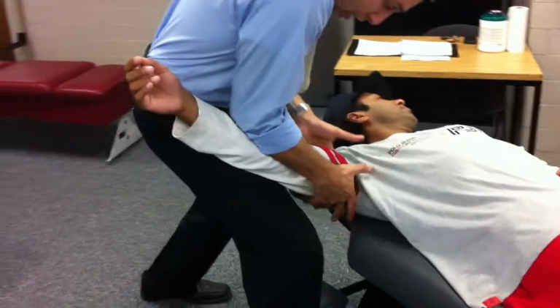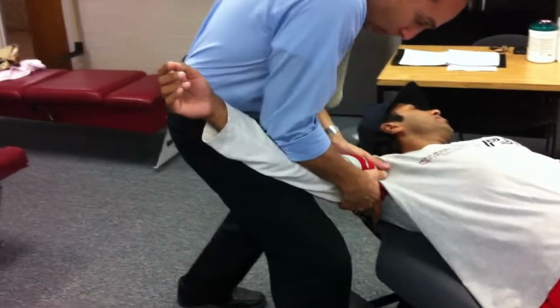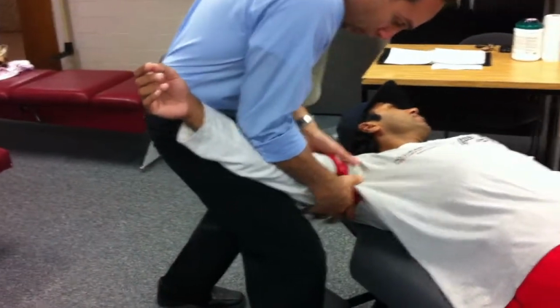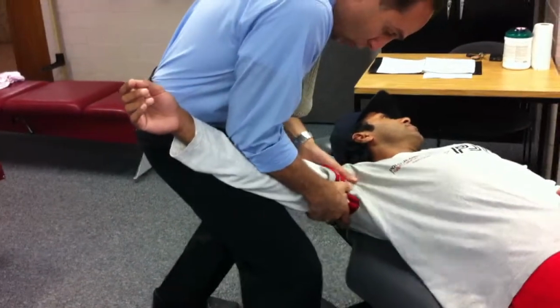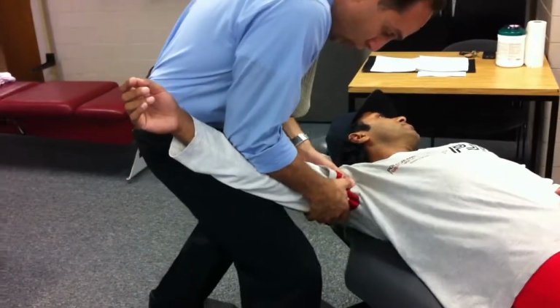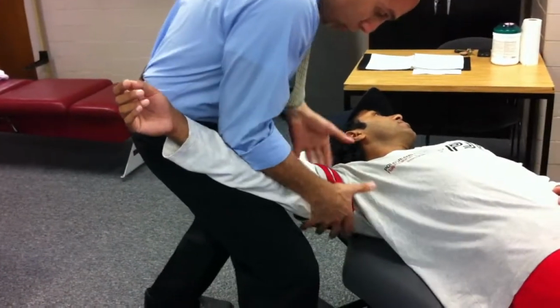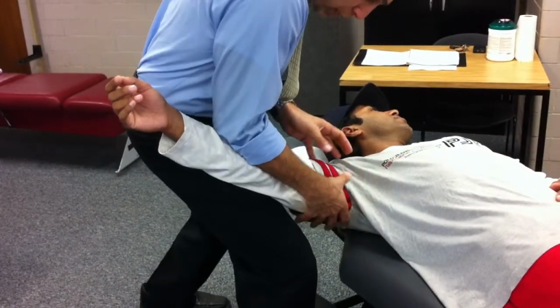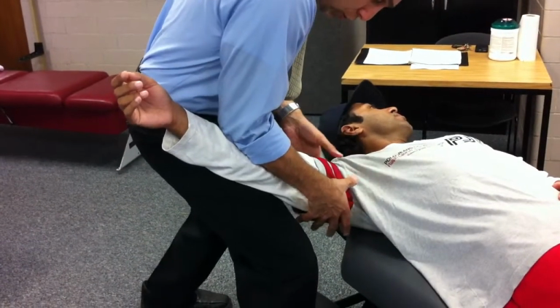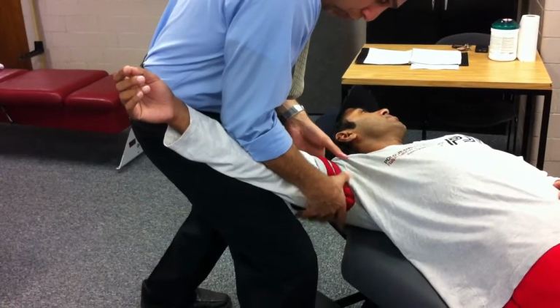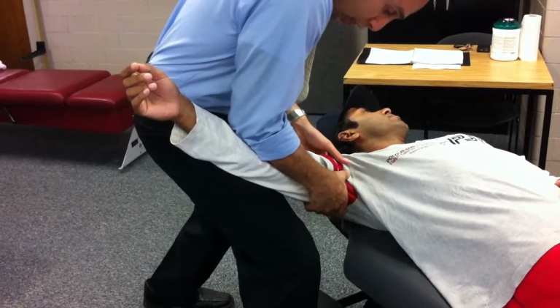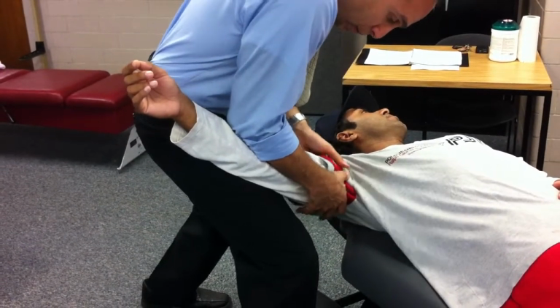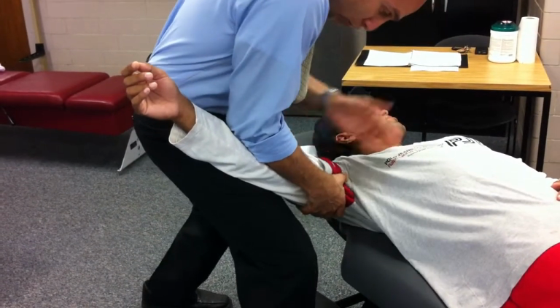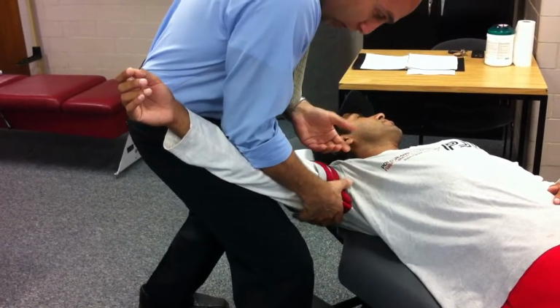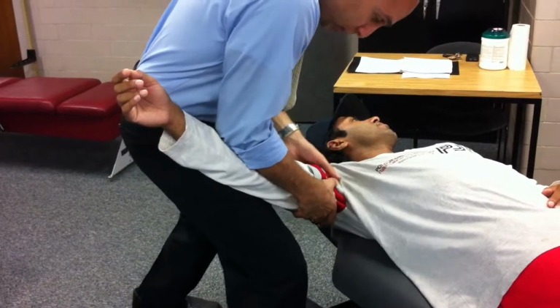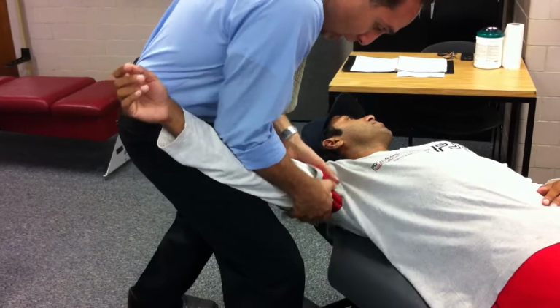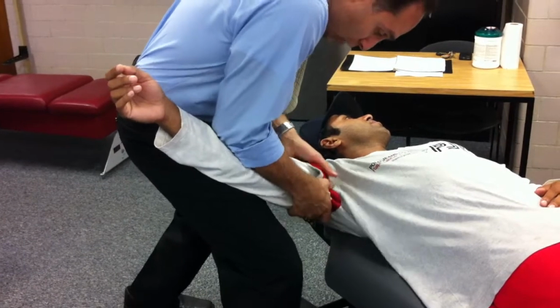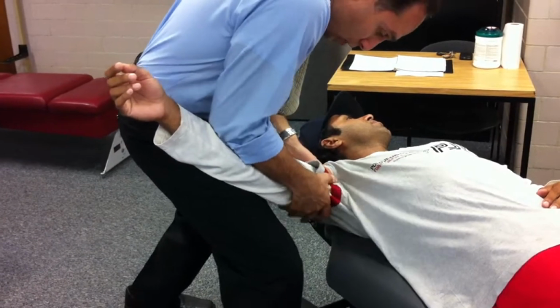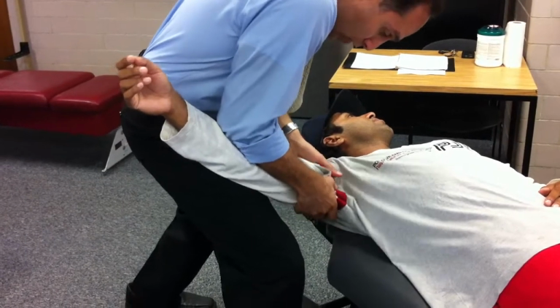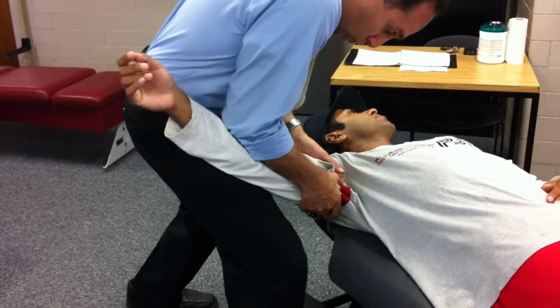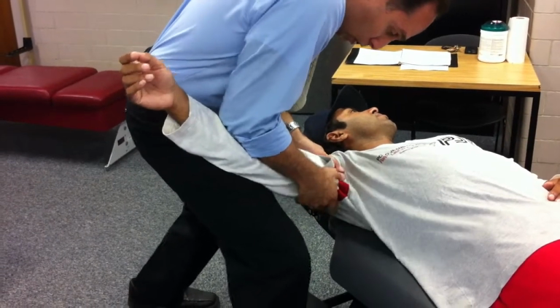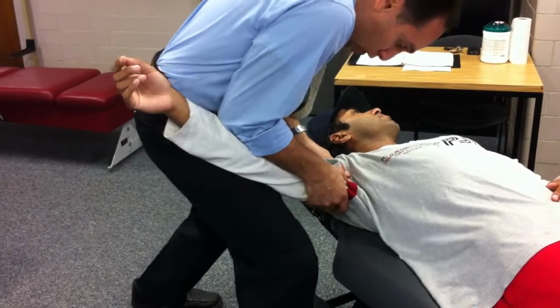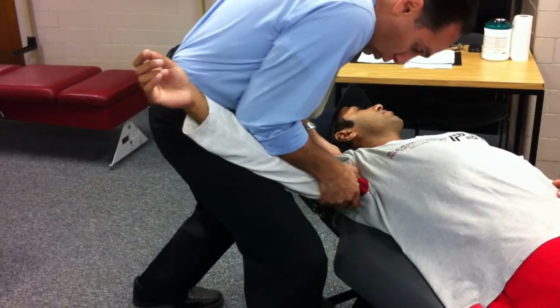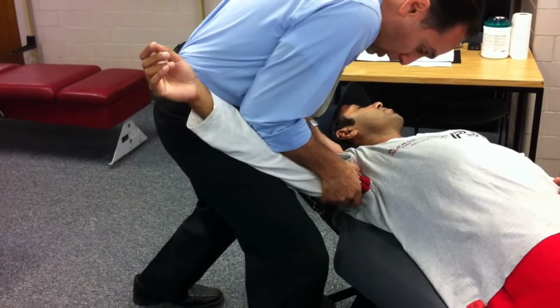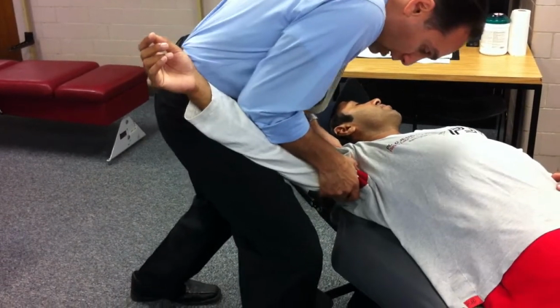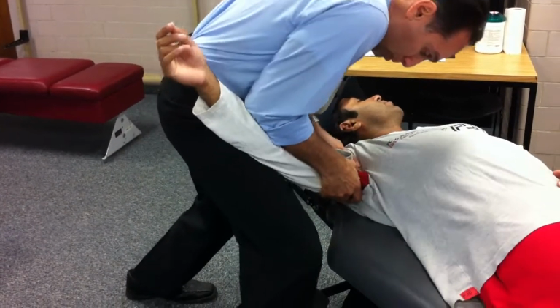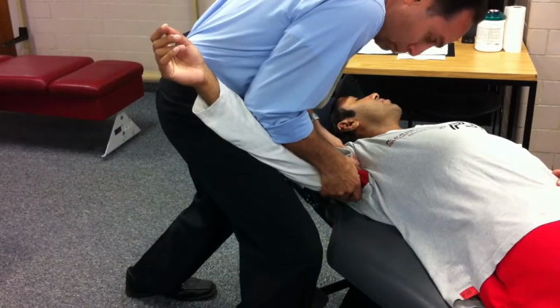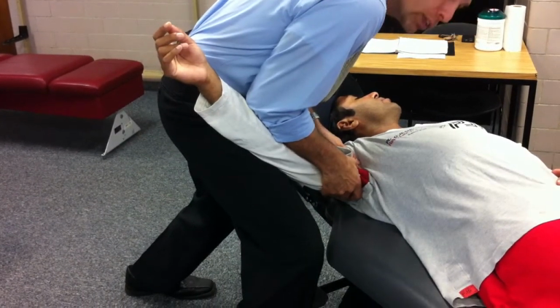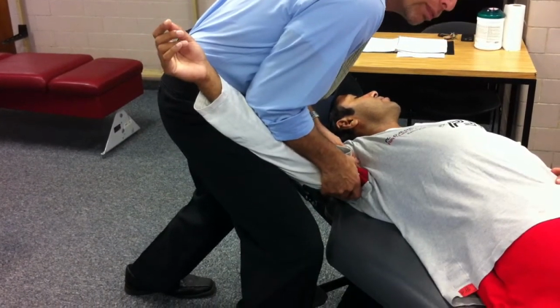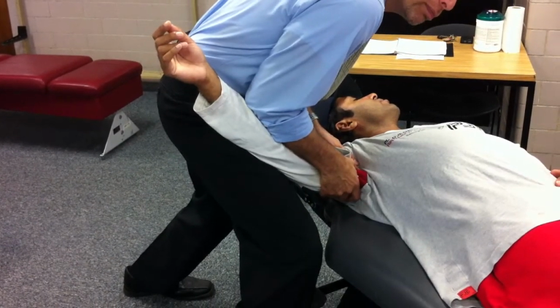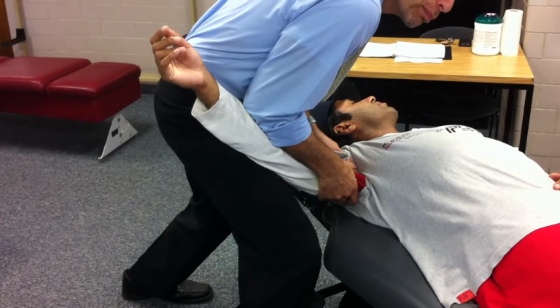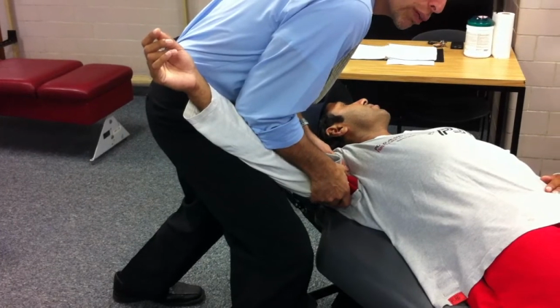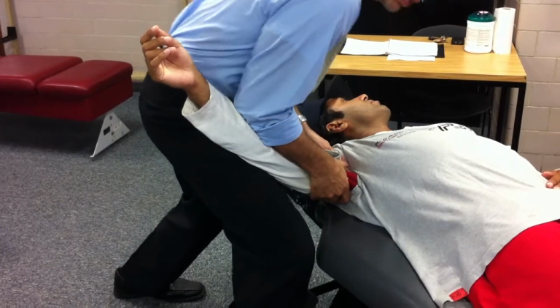I'm going to grab the tissues — normally you'd want to have clothes on, a shirt on. And you would take tissue pull, joint slack, impulse for compression.